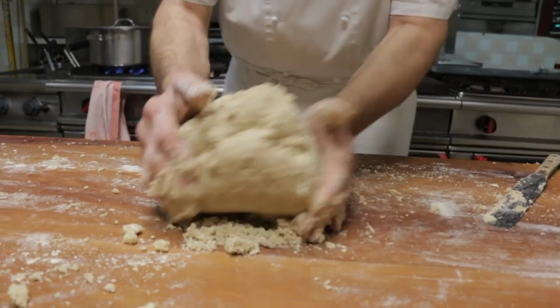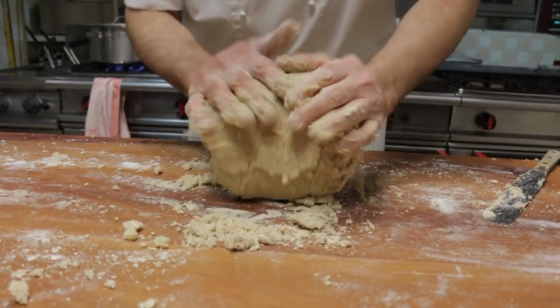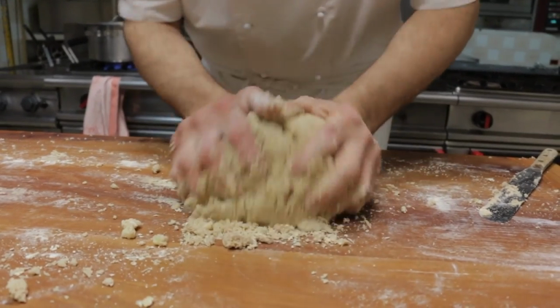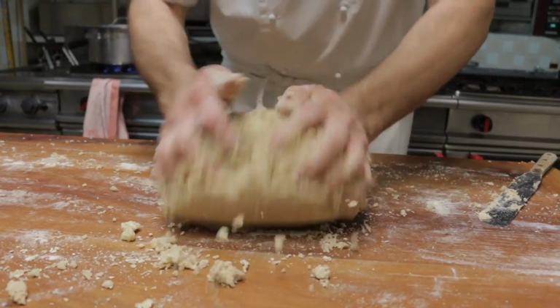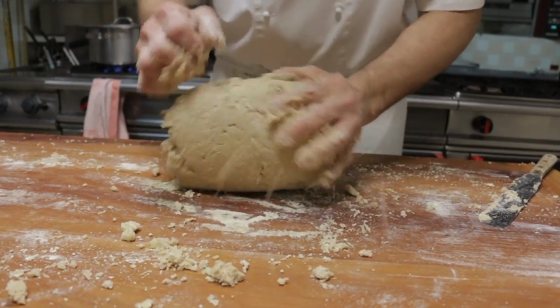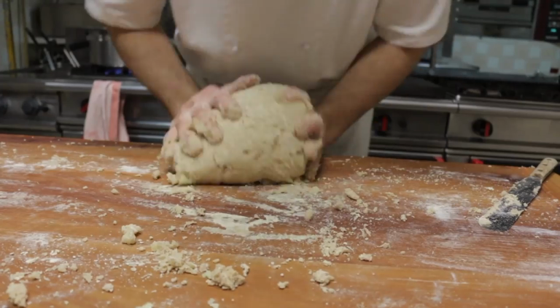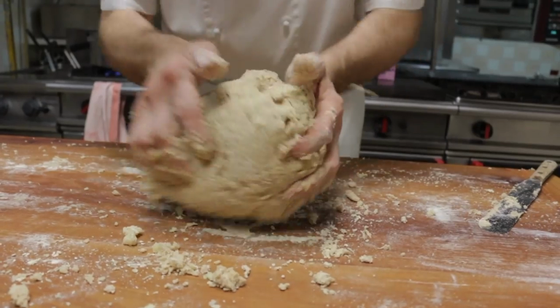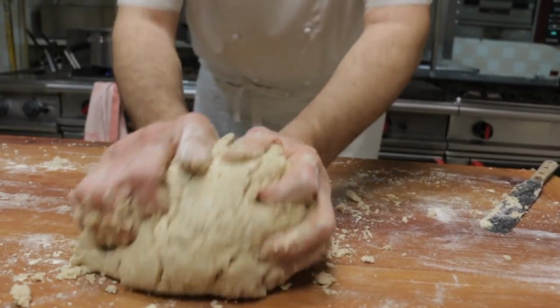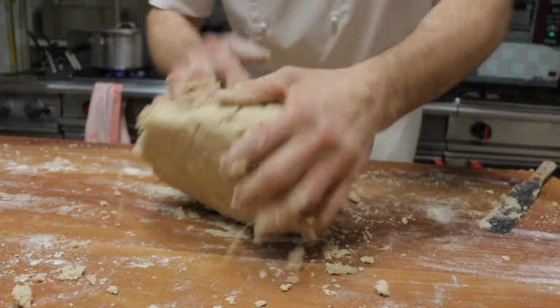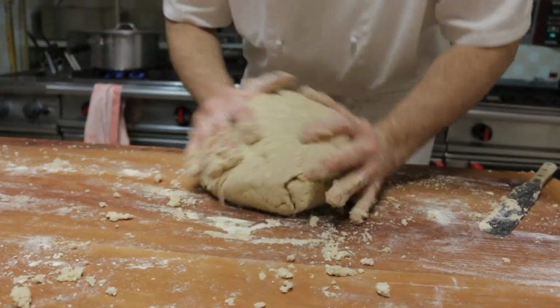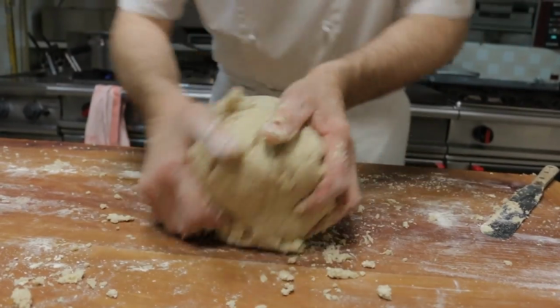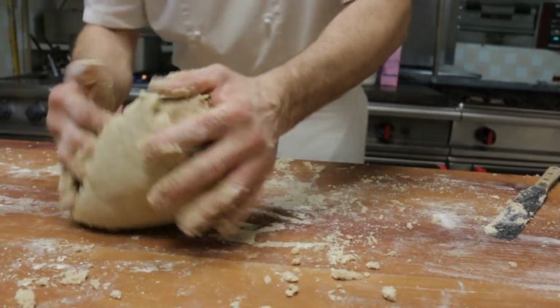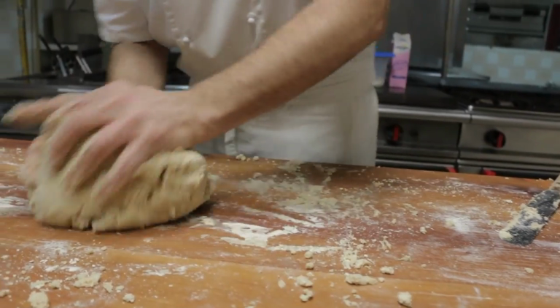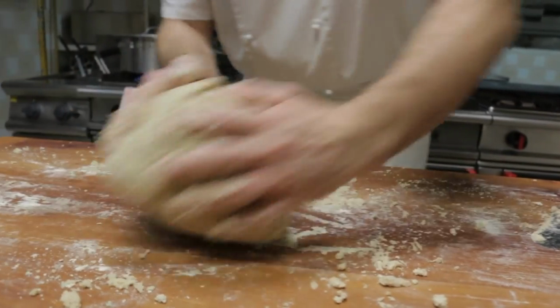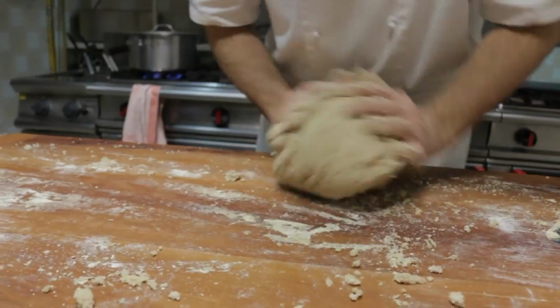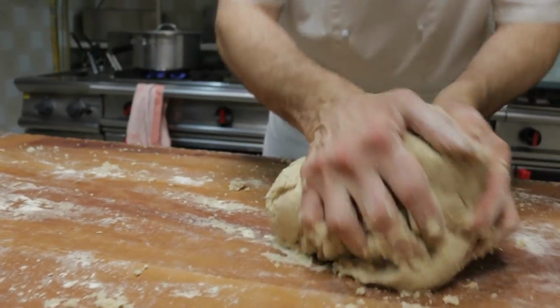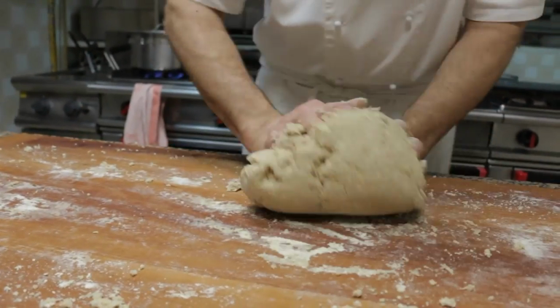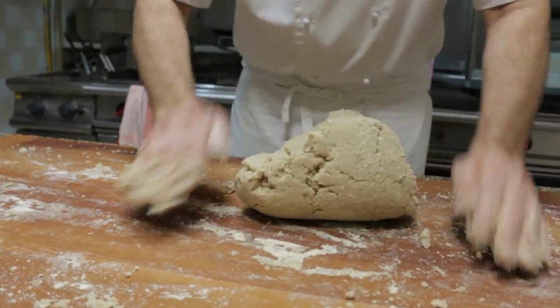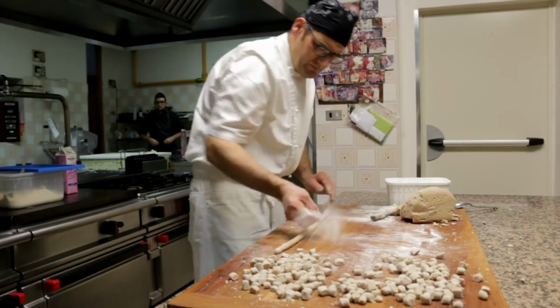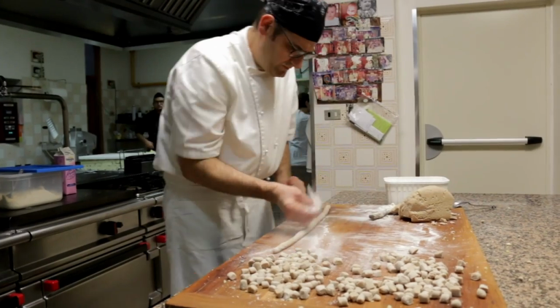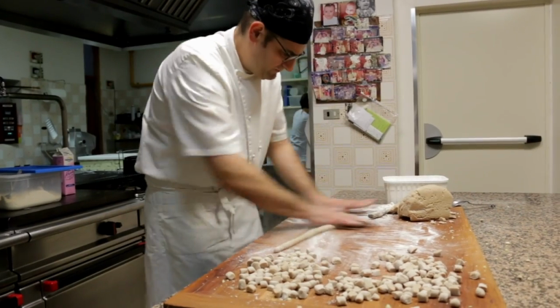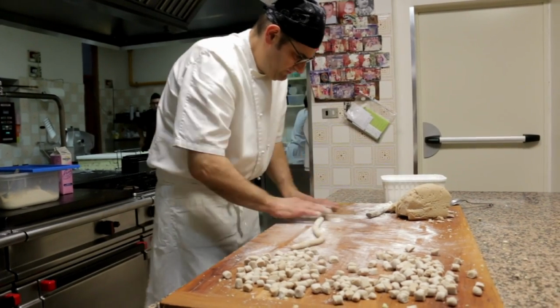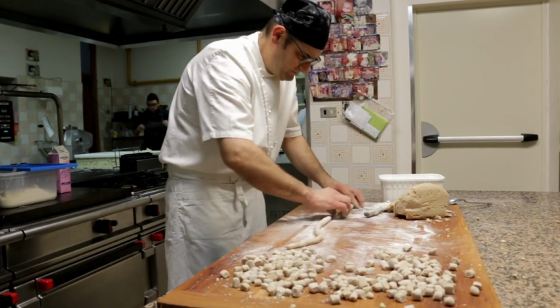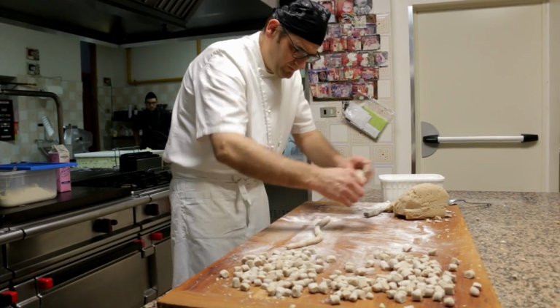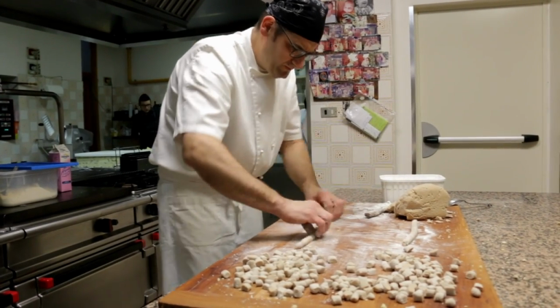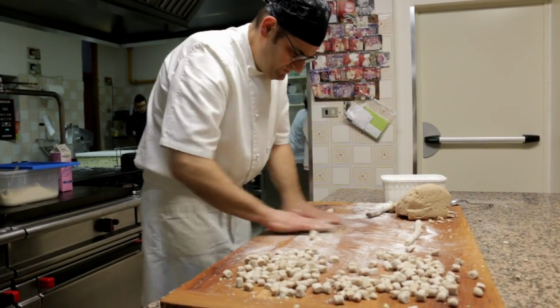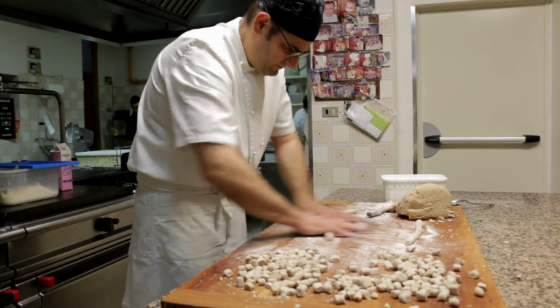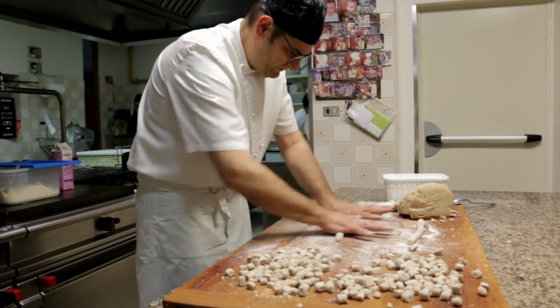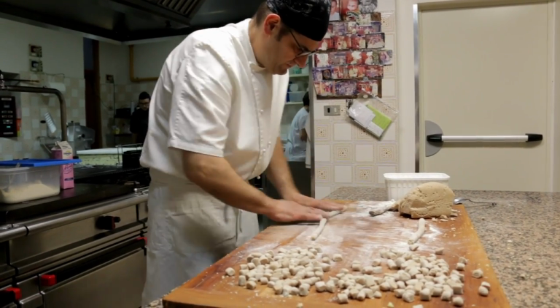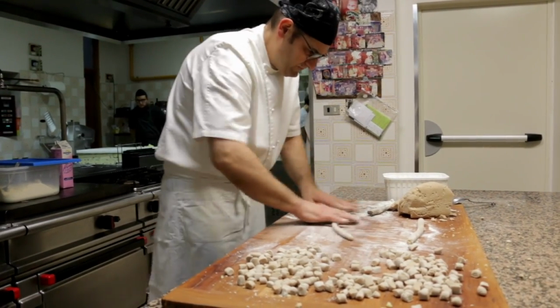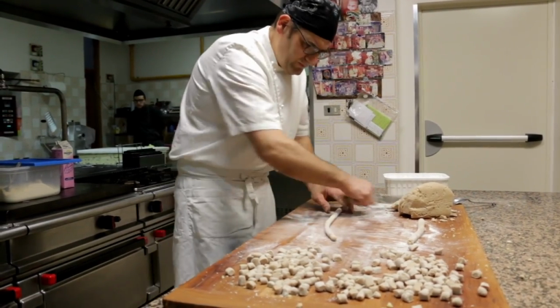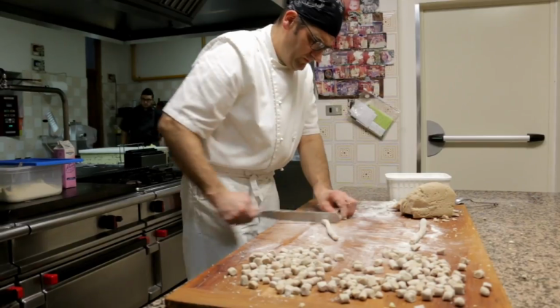Luigi carefully brings the dough together — he doesn't knead it, he works it just enough to absorb all the flour. Then he rolls ropes of dough, divides them into three, and slices them into acorn-sized pieces.